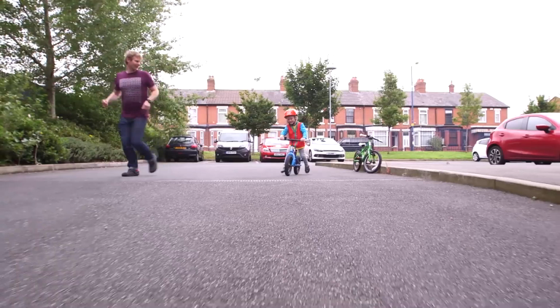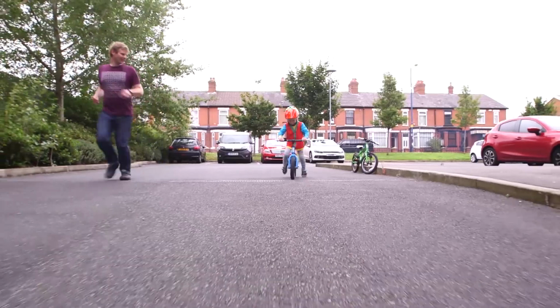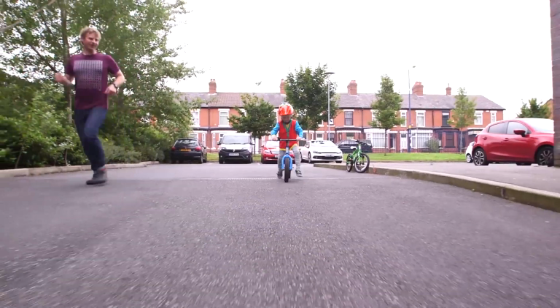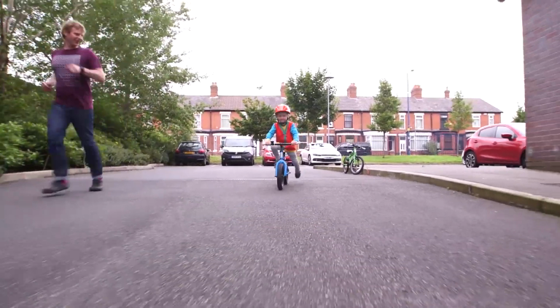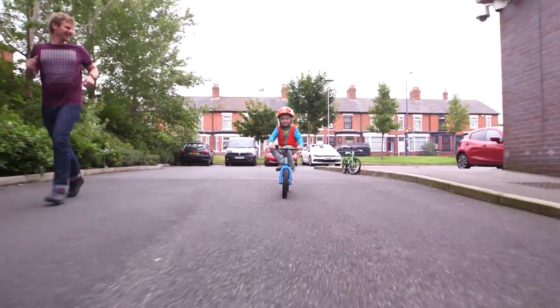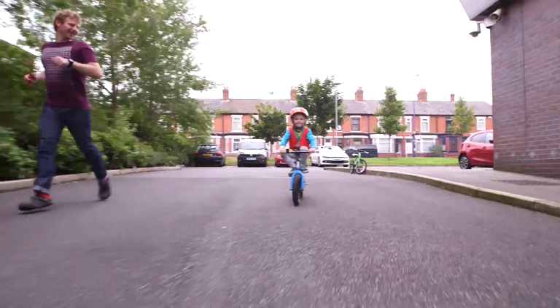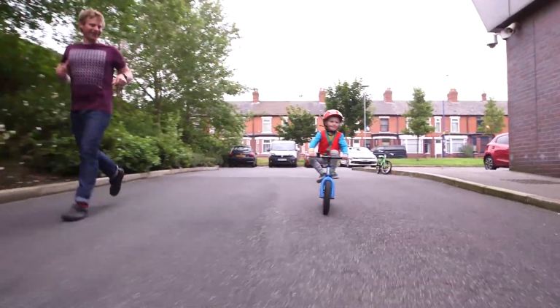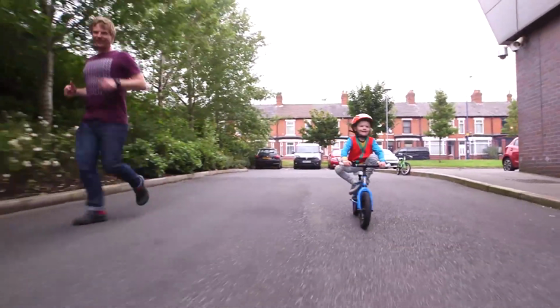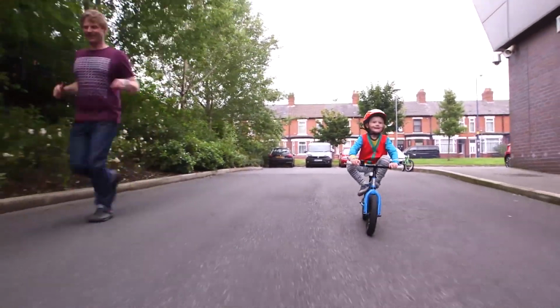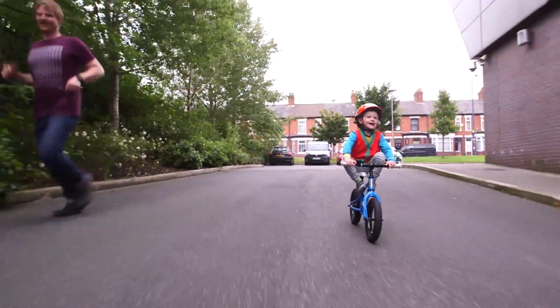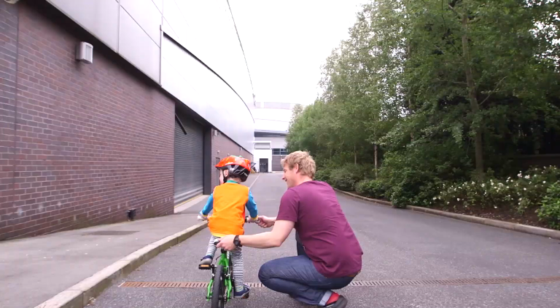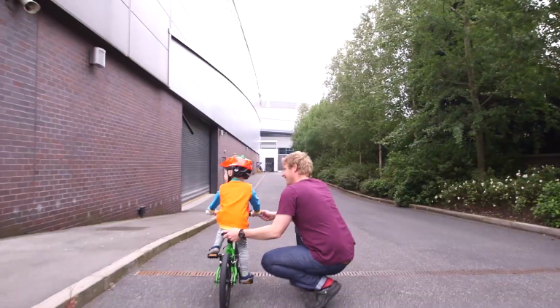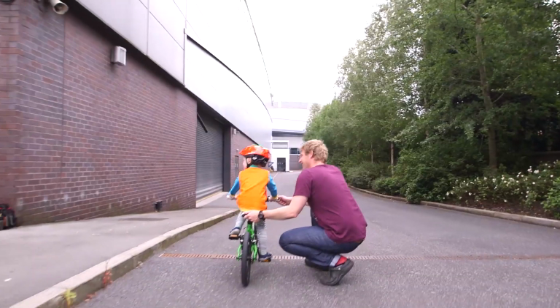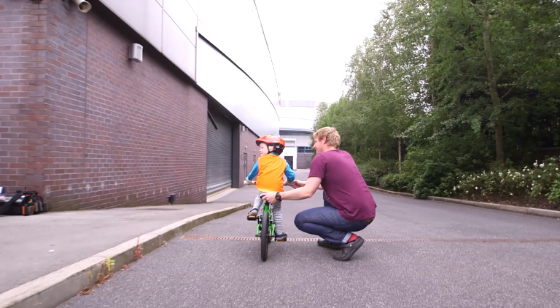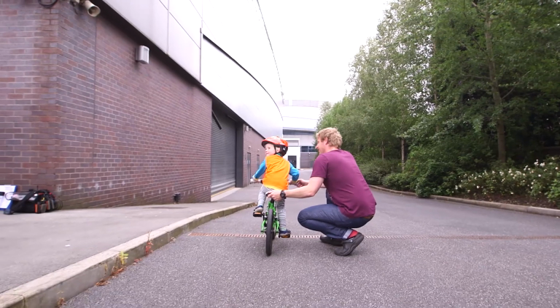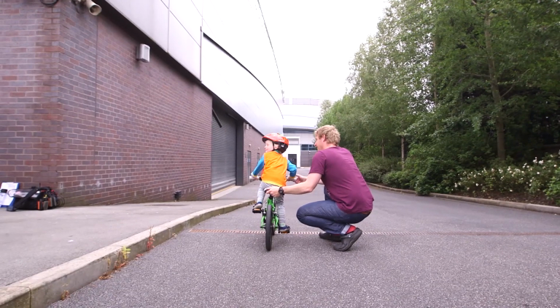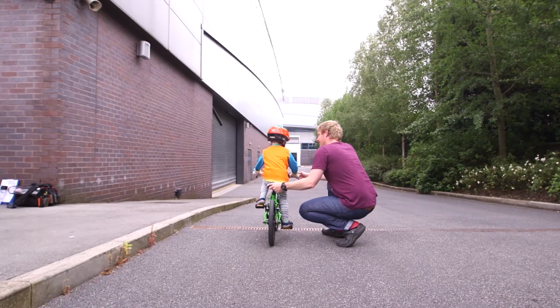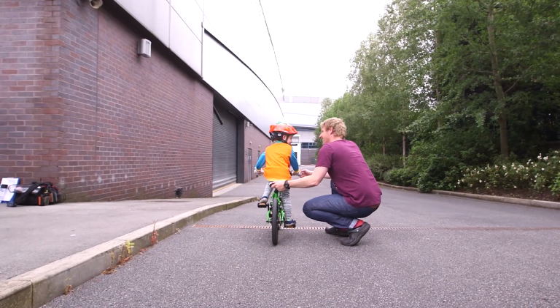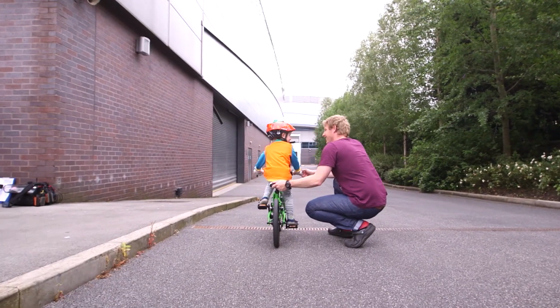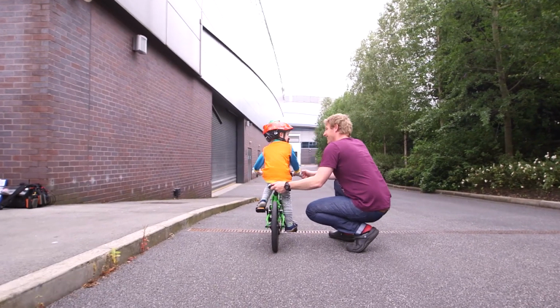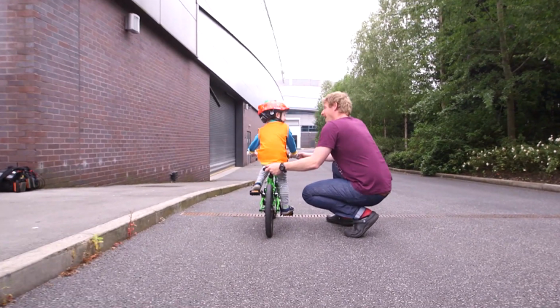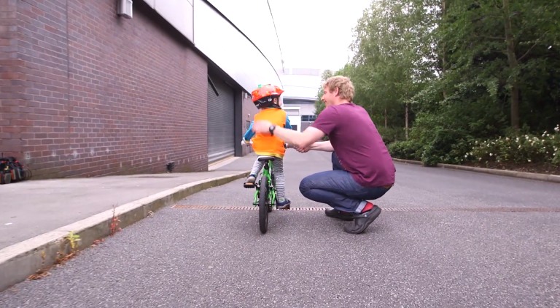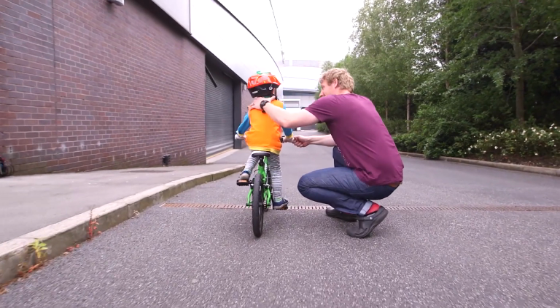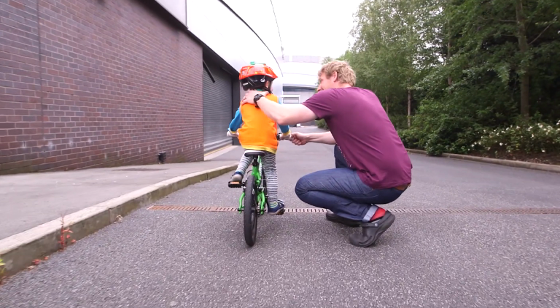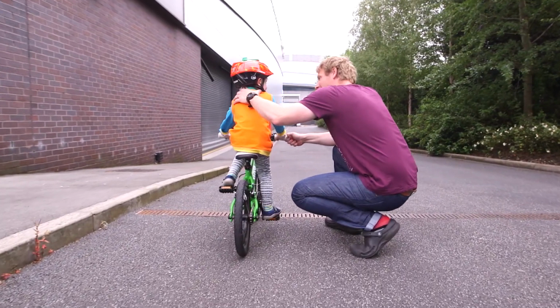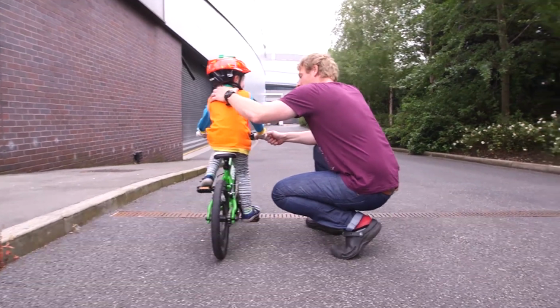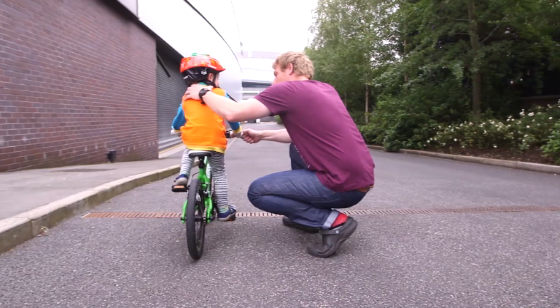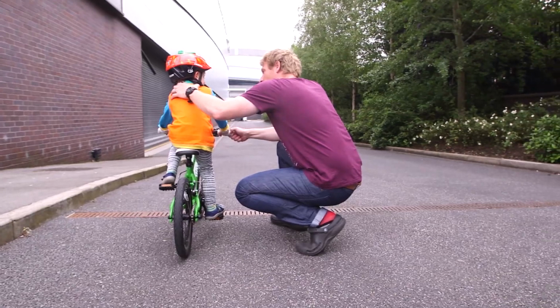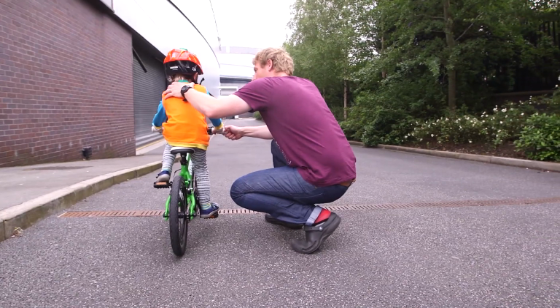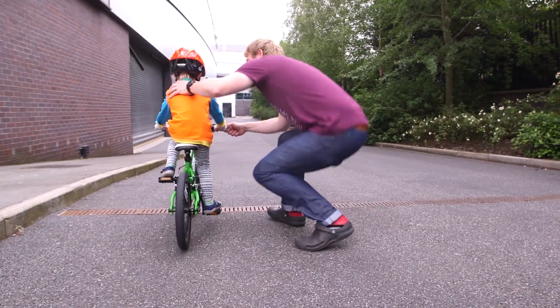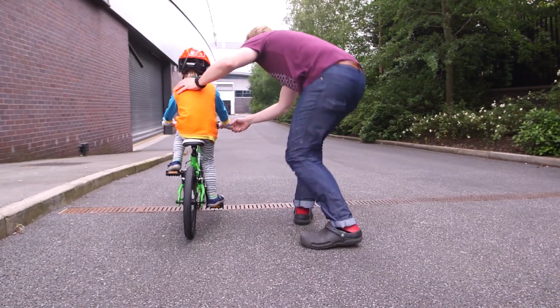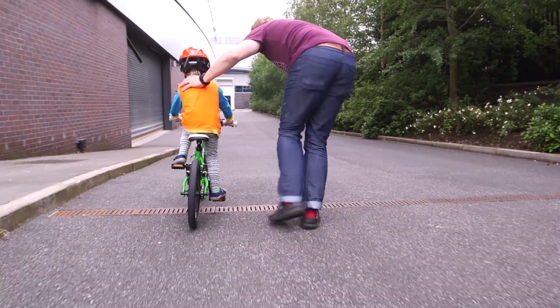Make sure no one holds your saddle or handlebars. If you need a little help, ask them to hold you steady at the top of your back. Or, if you need extra support, ask them to hold you gently under your armpits — hopefully it won't tickle!